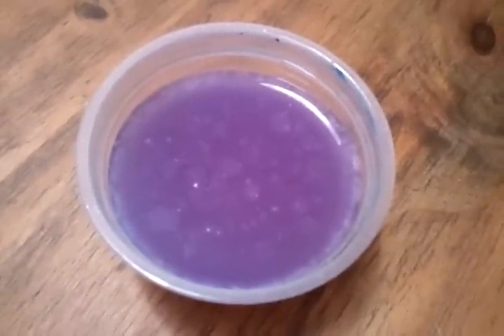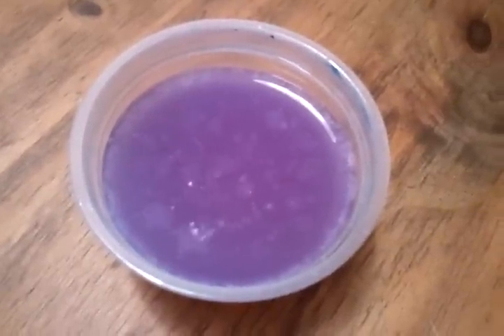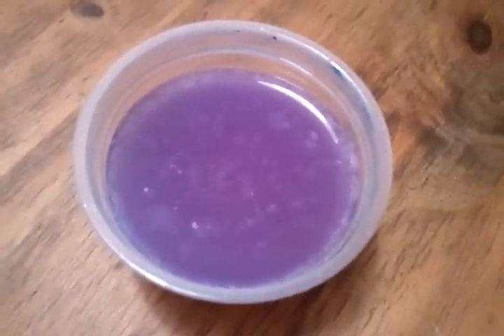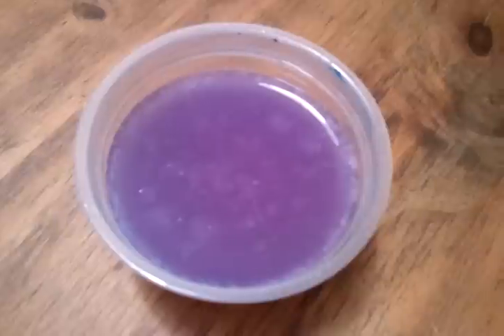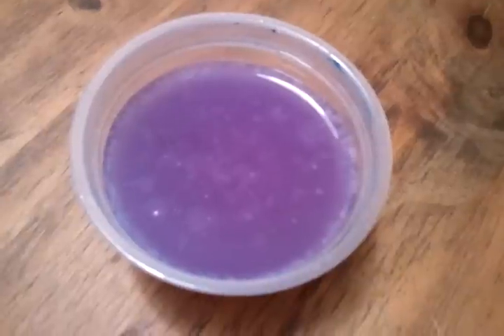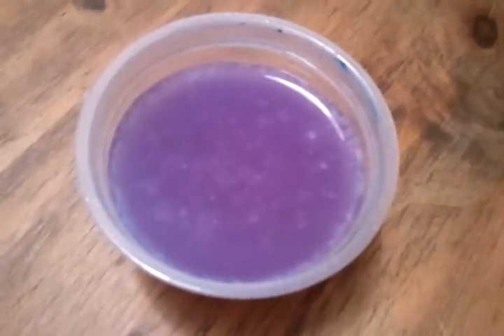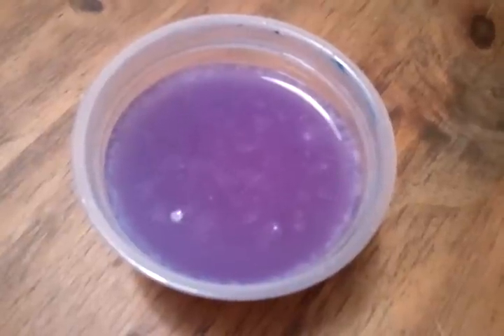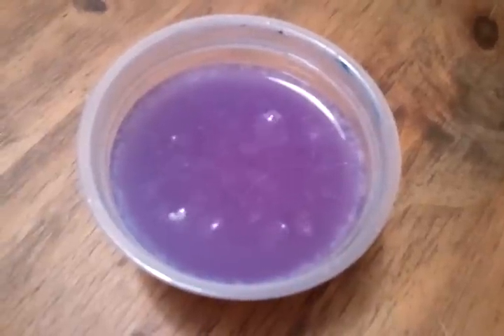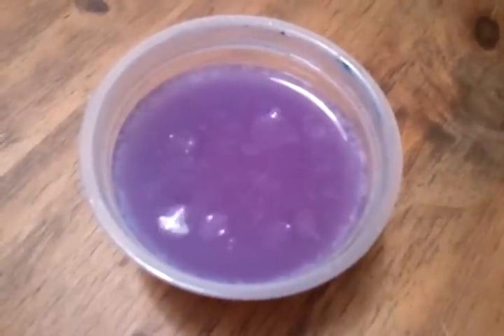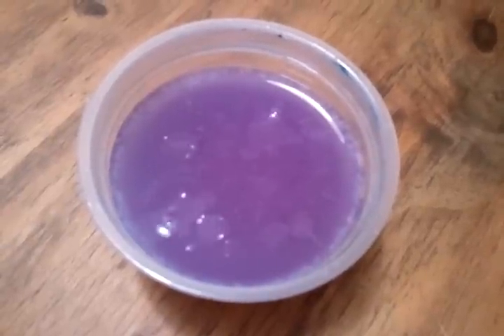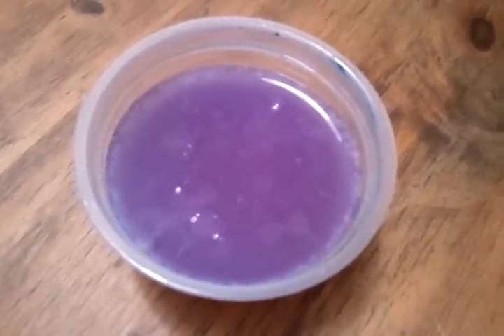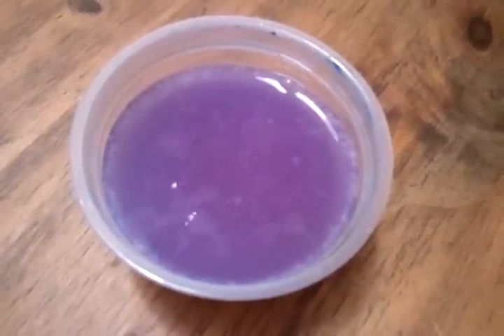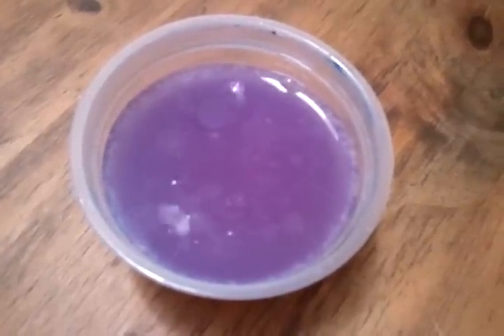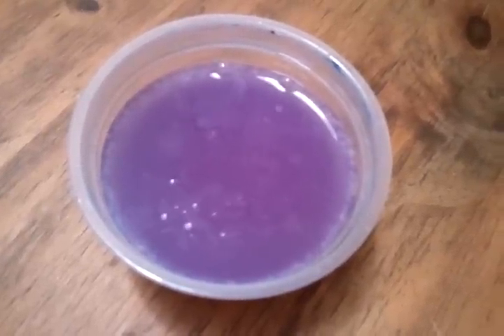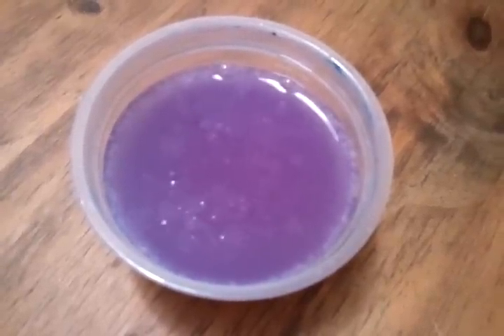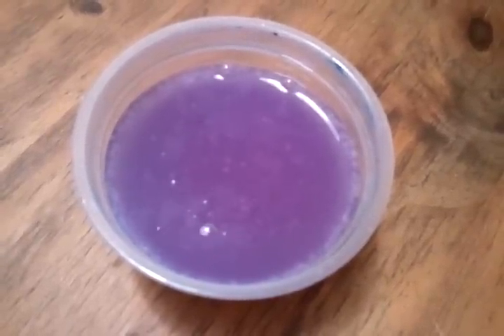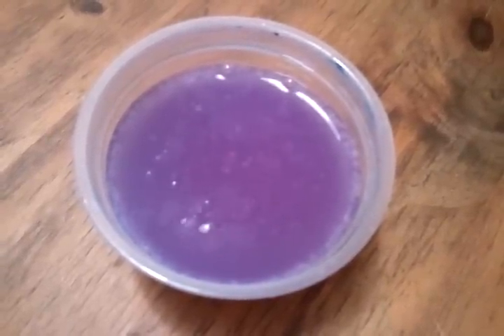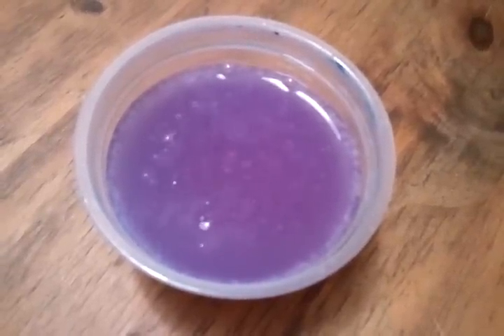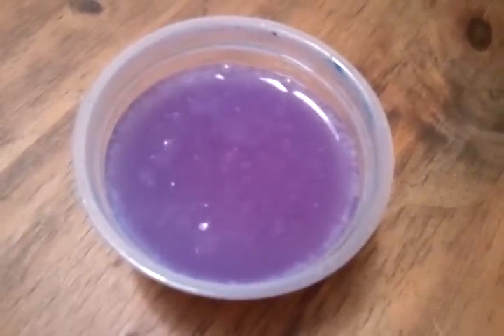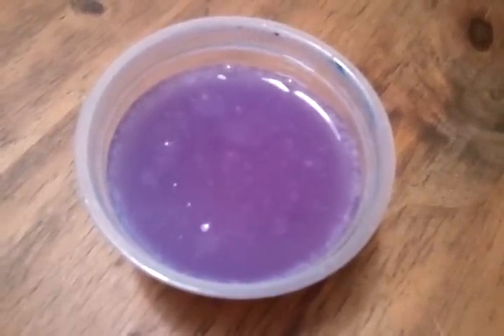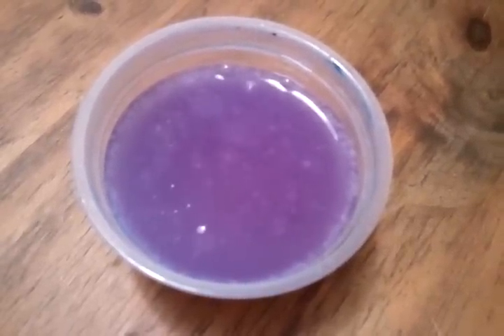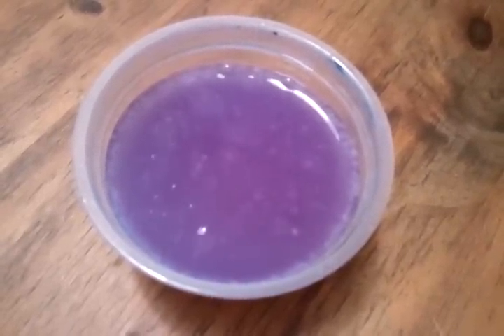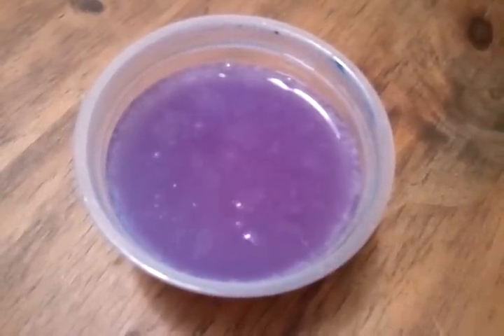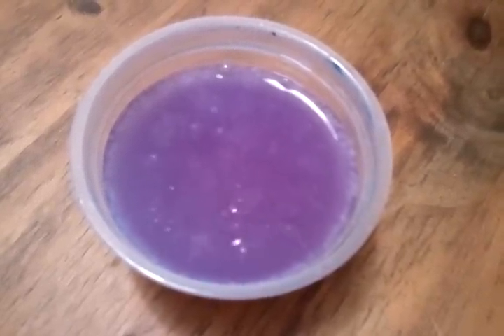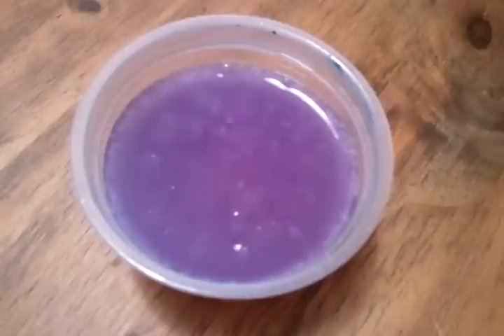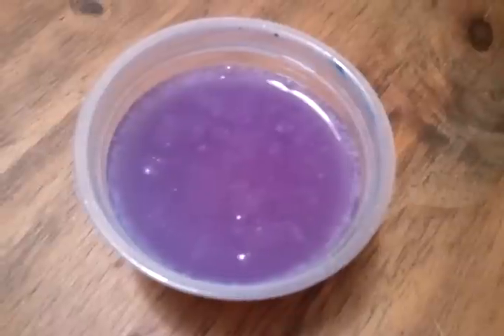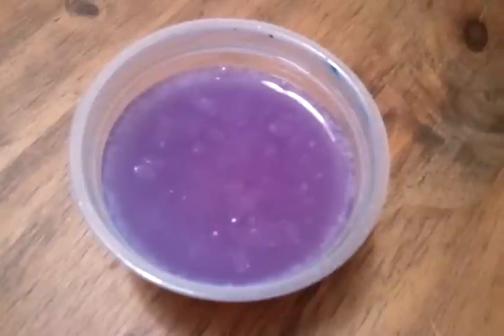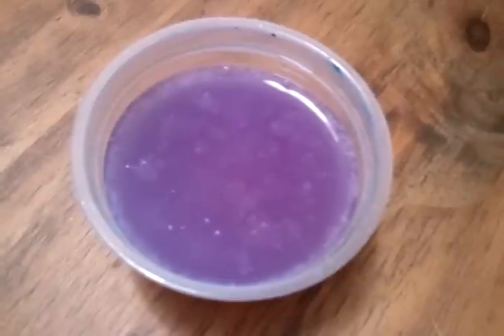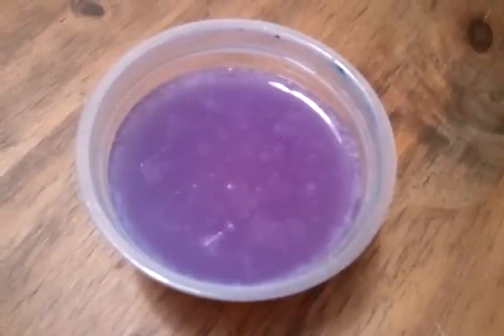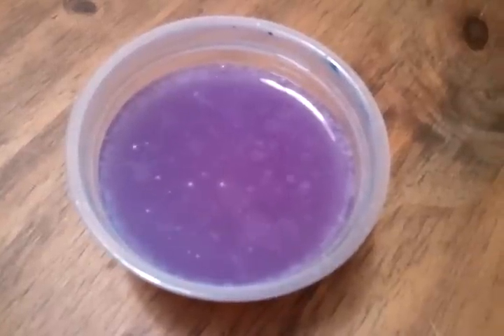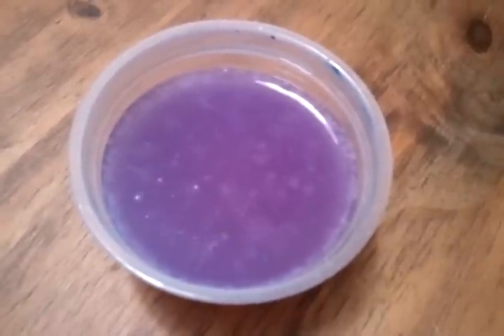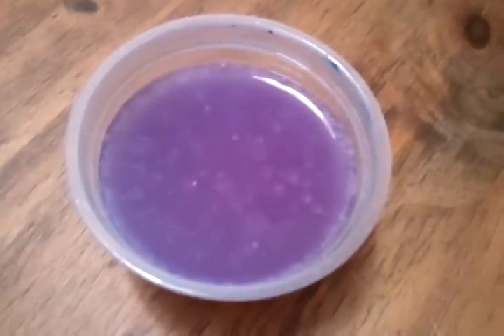This is the result of our chemistry experiment with red cabbage powder and different chemical solutions.